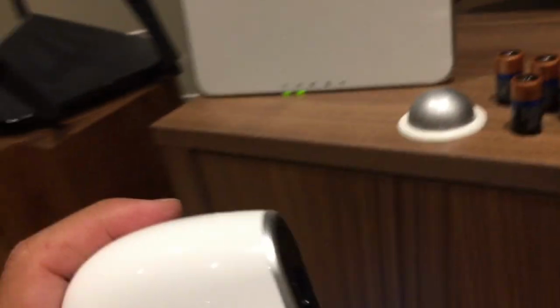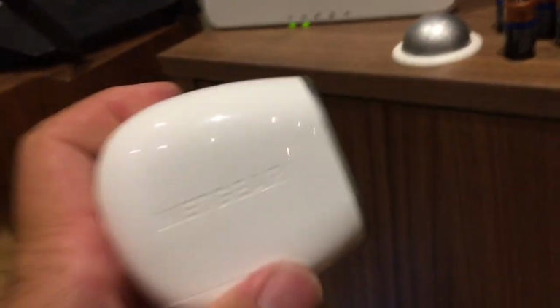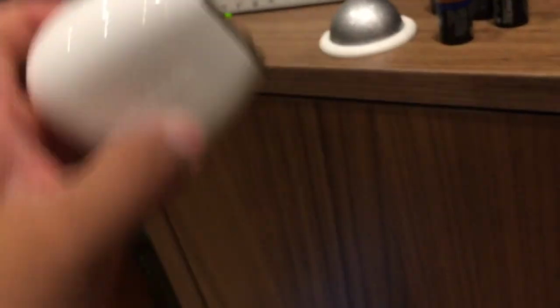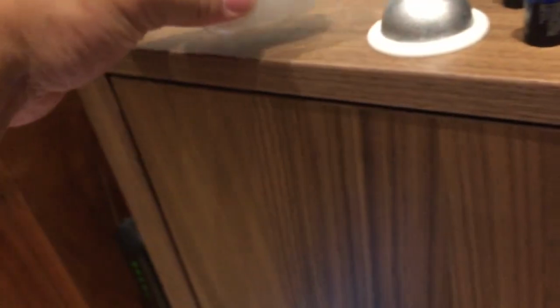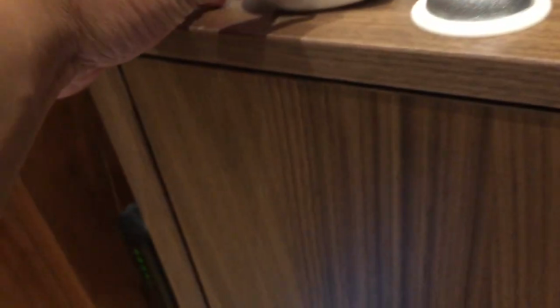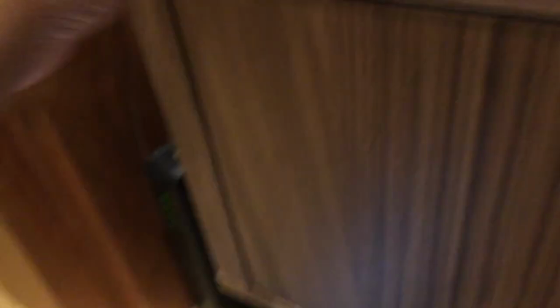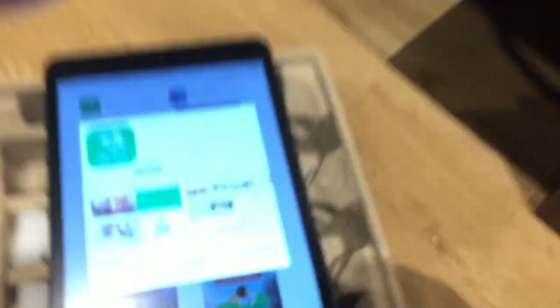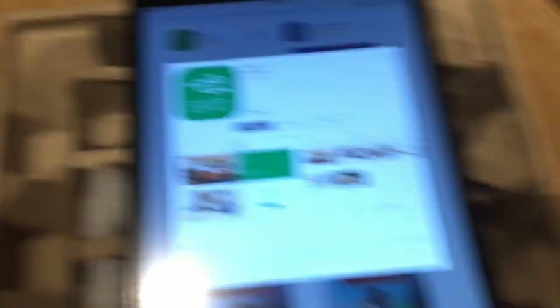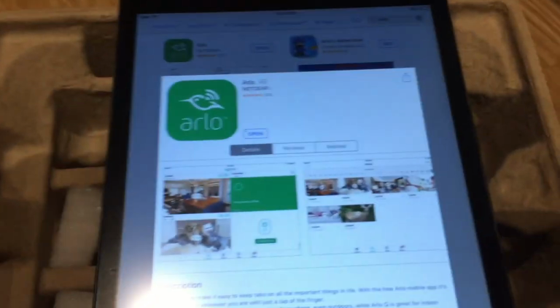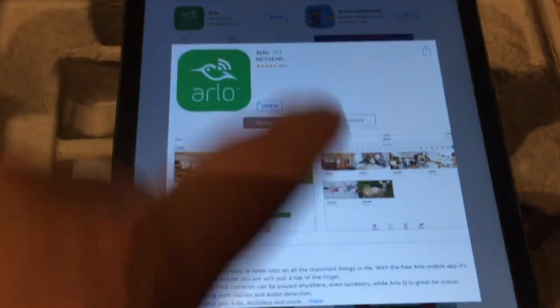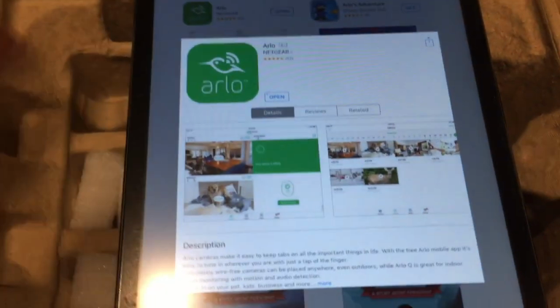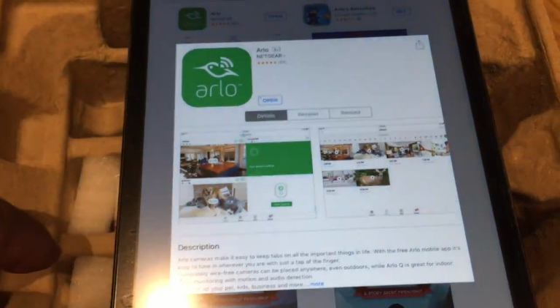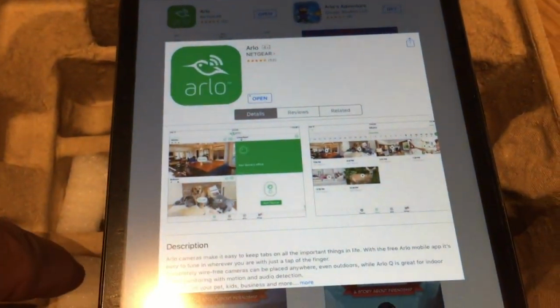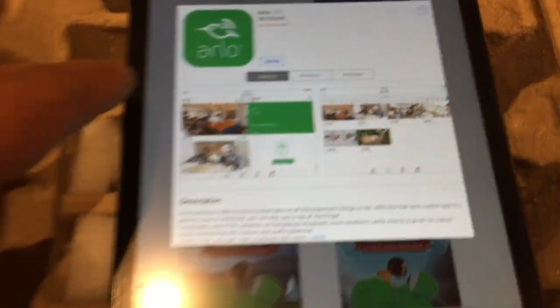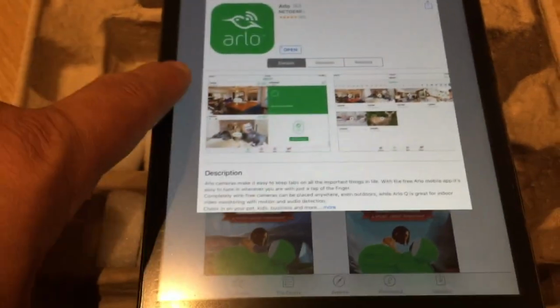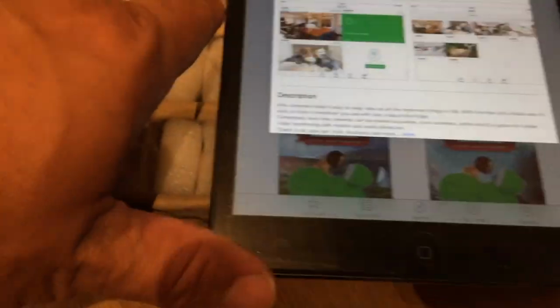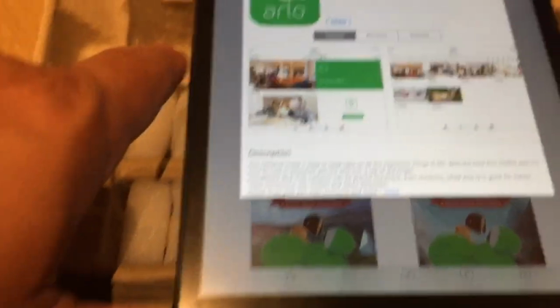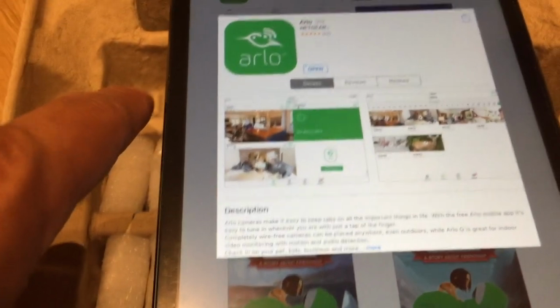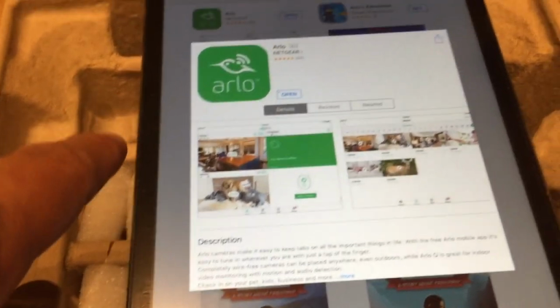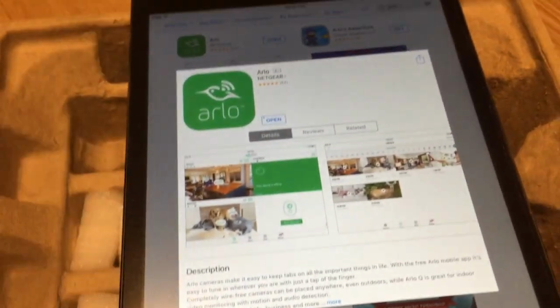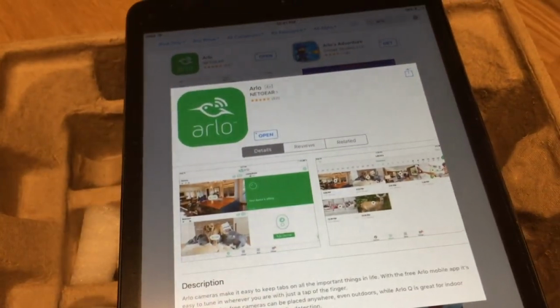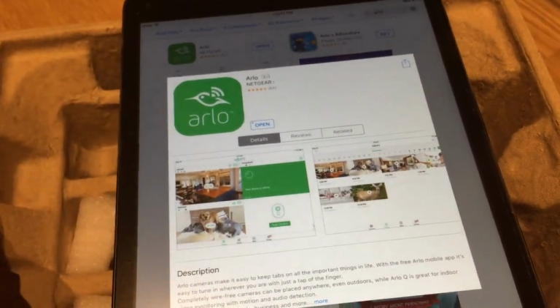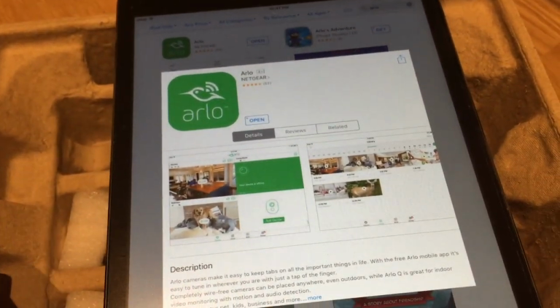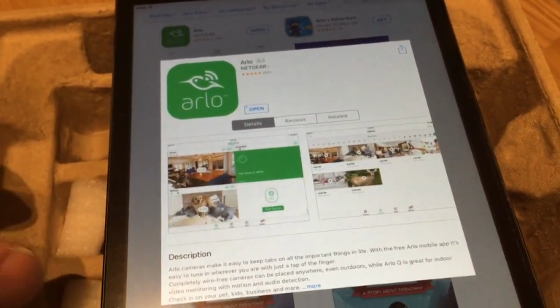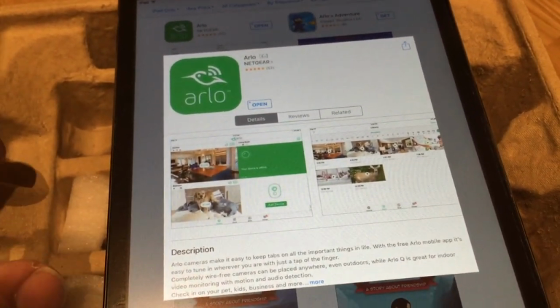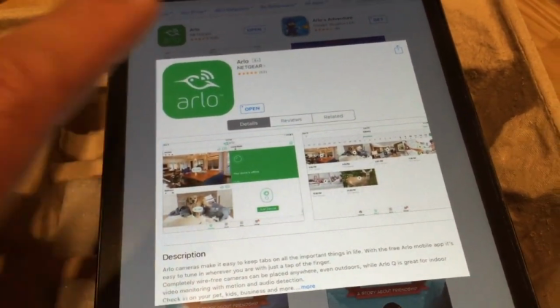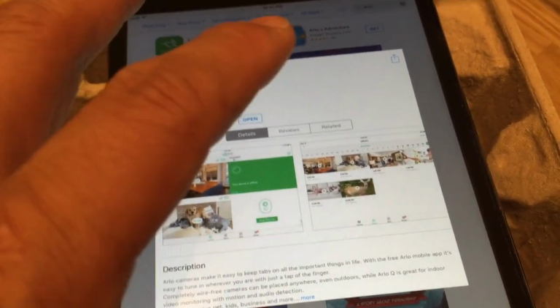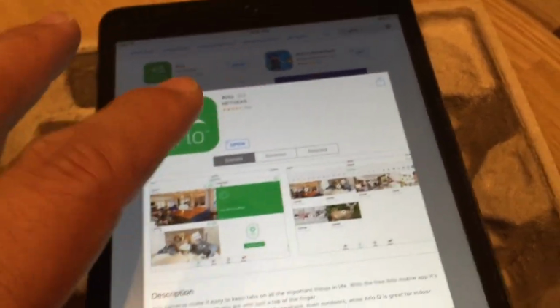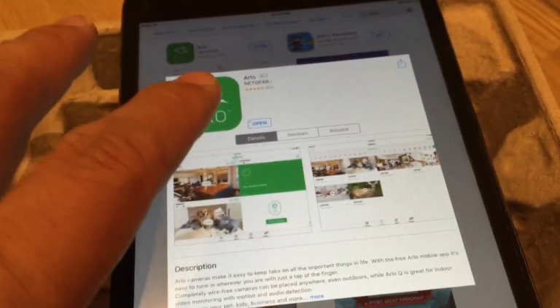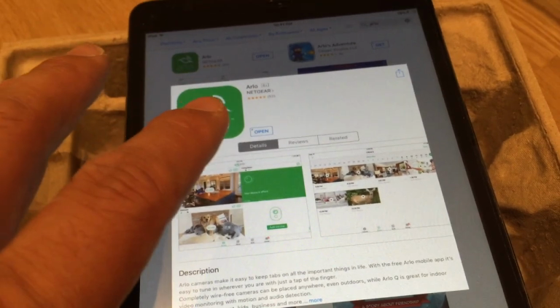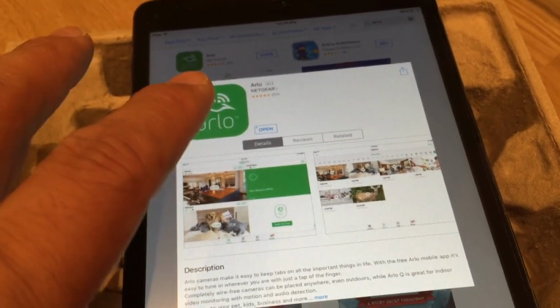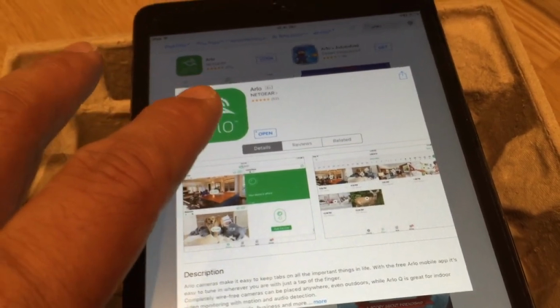First things first, you do want to make sure you've got the app installed on your device. Here I've got it going on my iPad. It's available for Android devices as well. So once you've got the app installed, you are good to go.